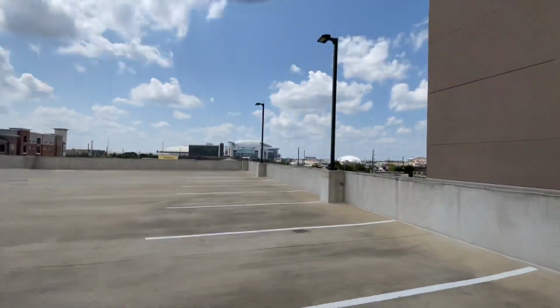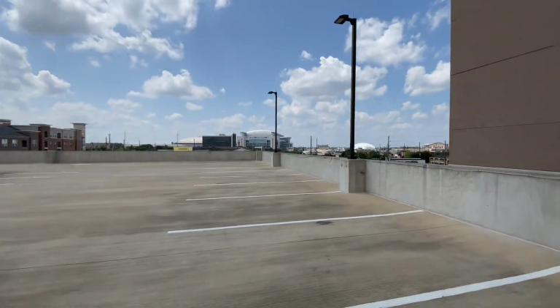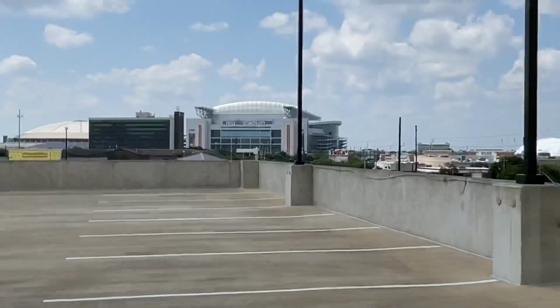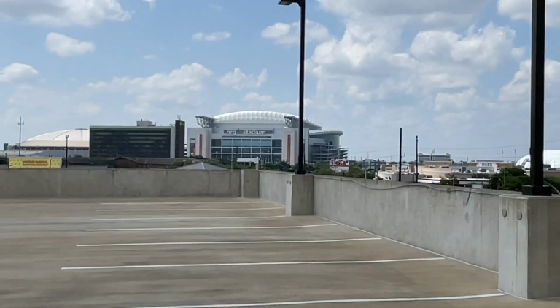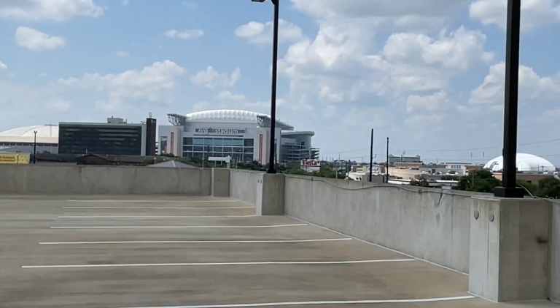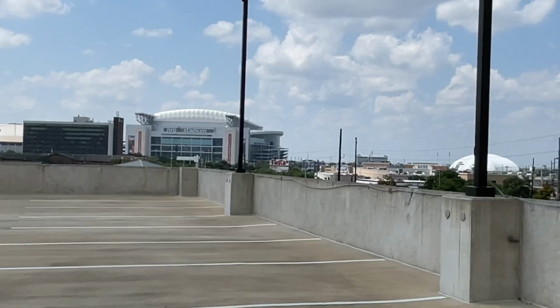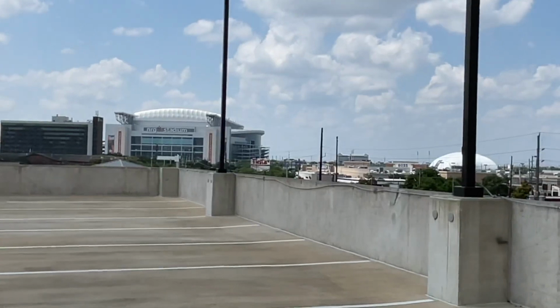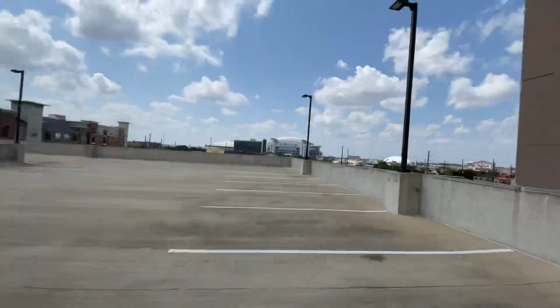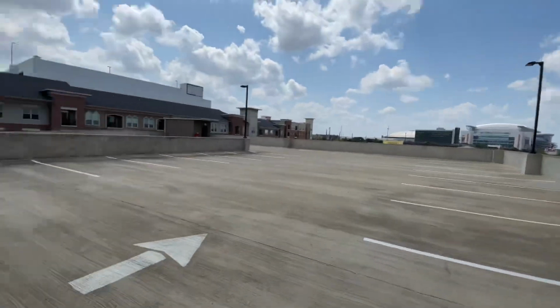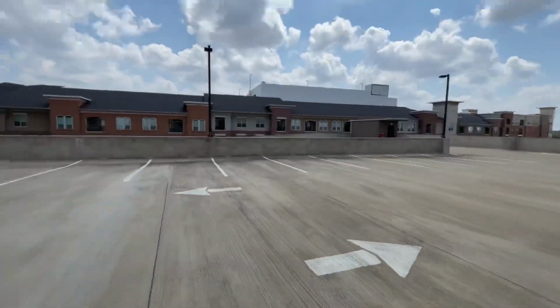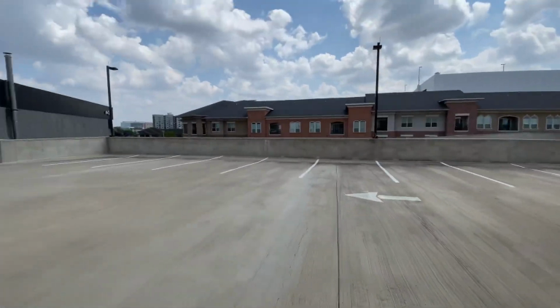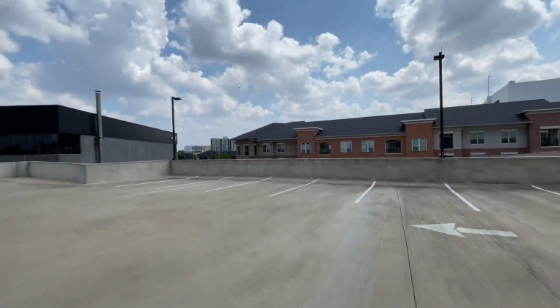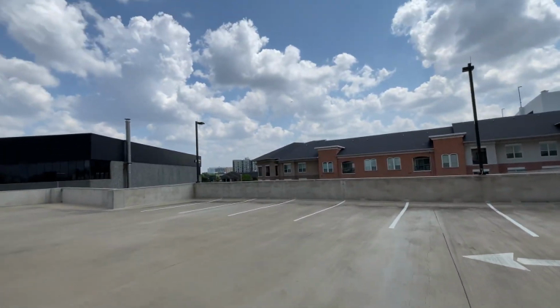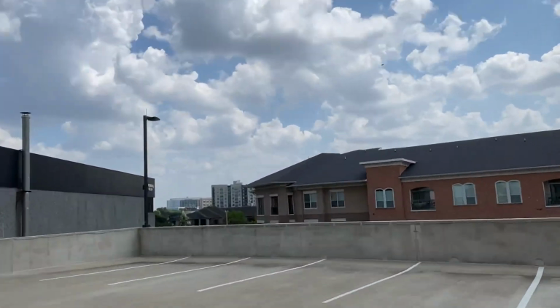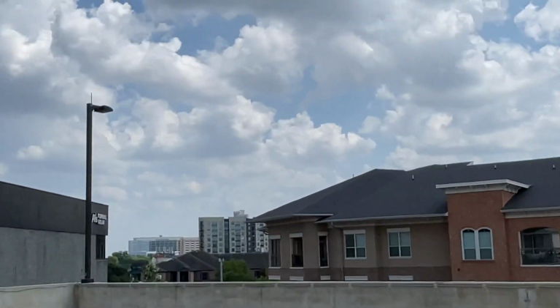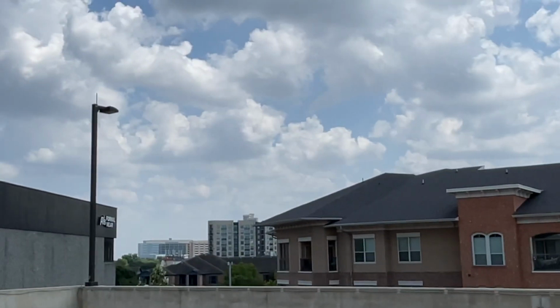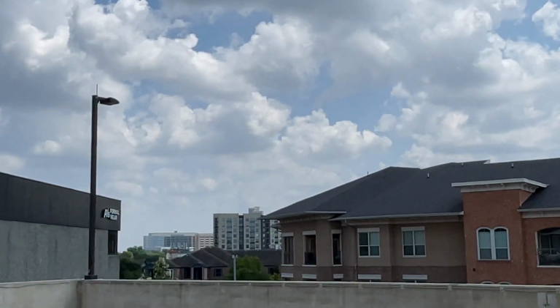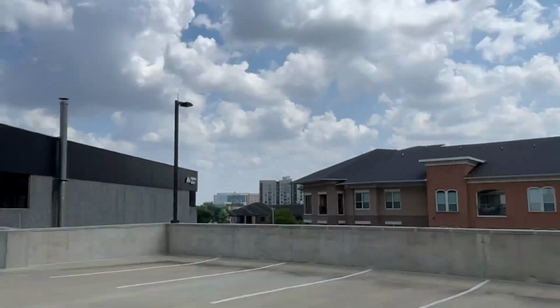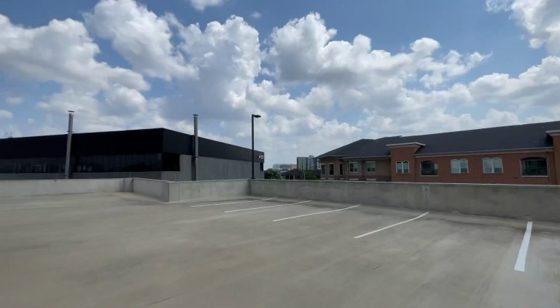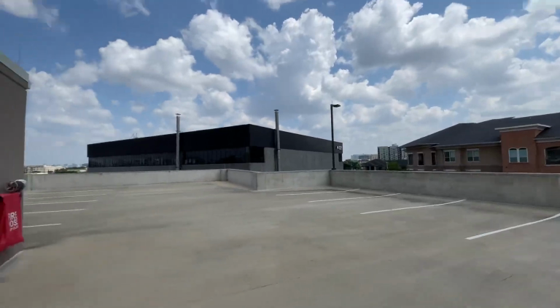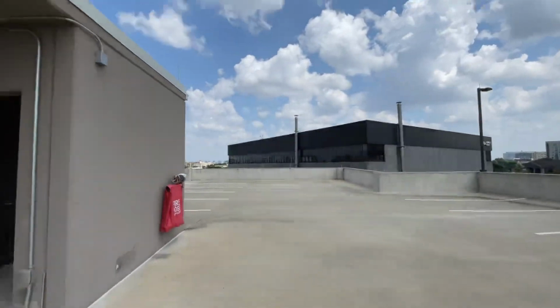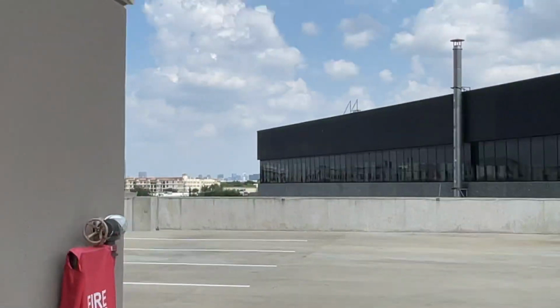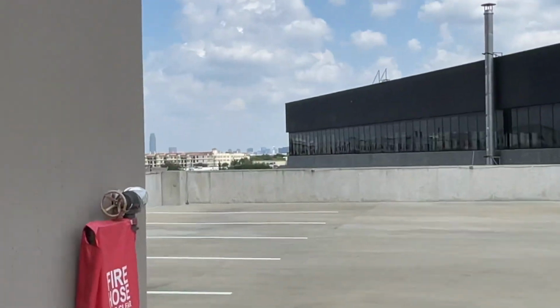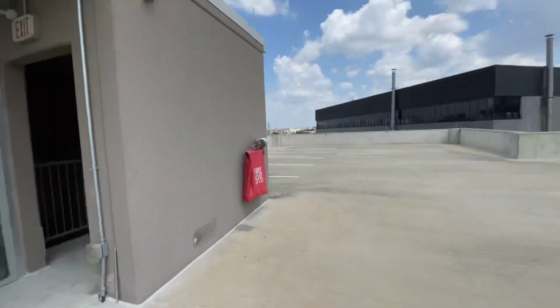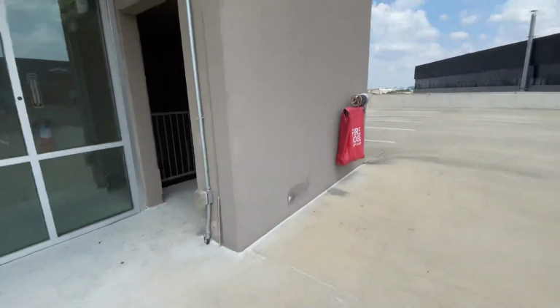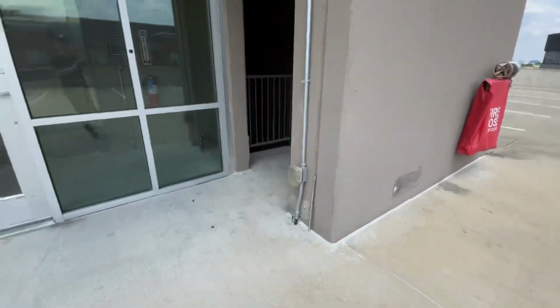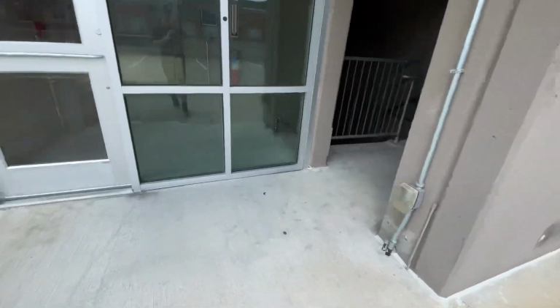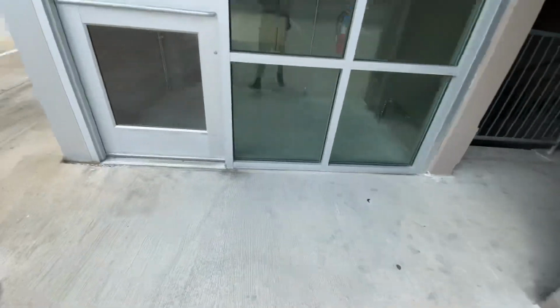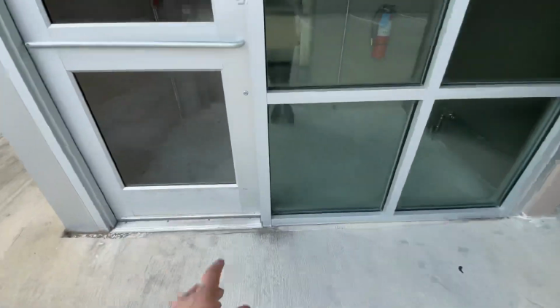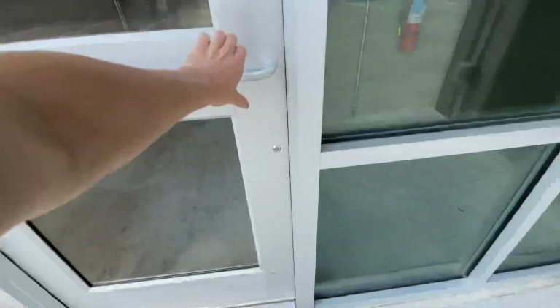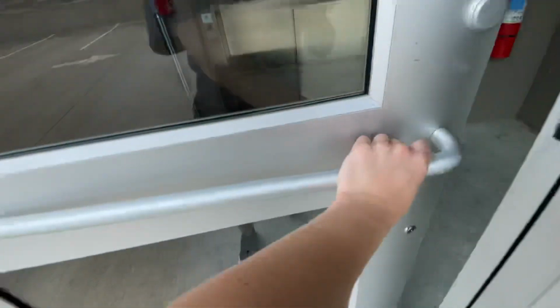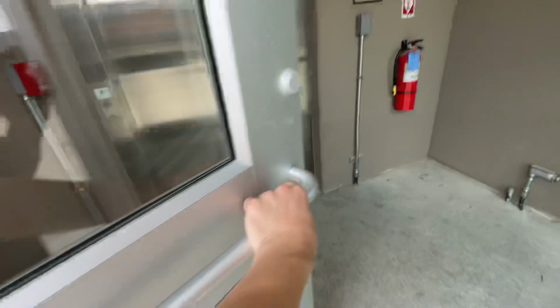Look, there's the NRG Stadium — that's it, that's the Texan Stadium. You can see a little bit. You can kind of see my hotel, but there's downtown, and it's pretty nice.